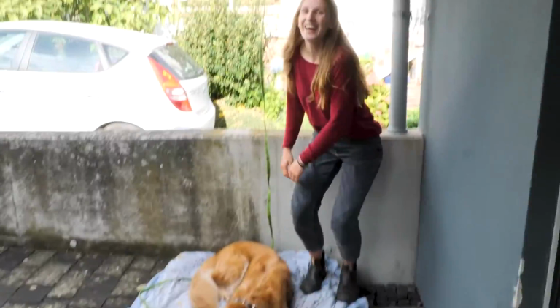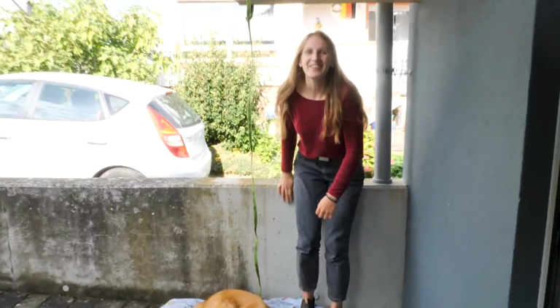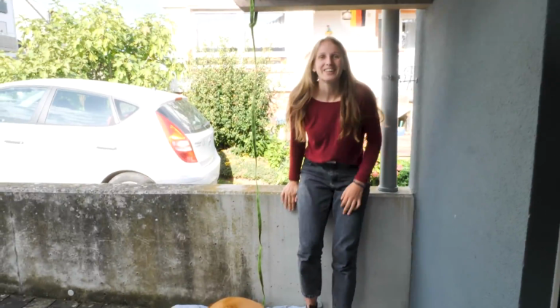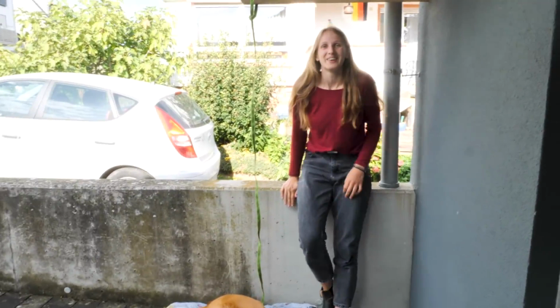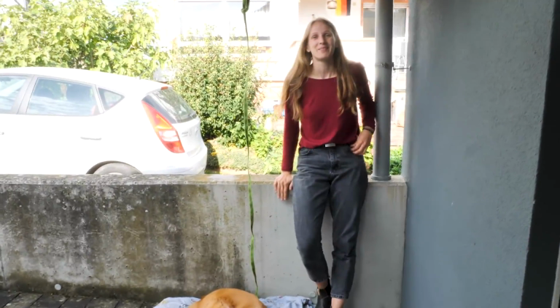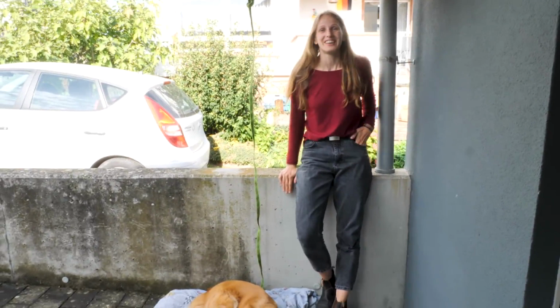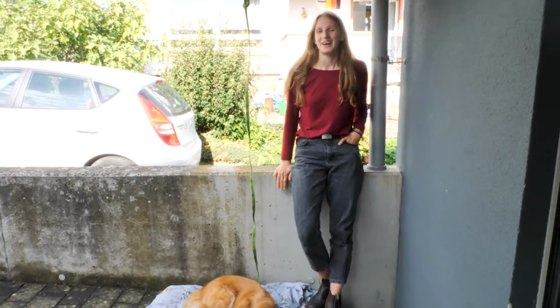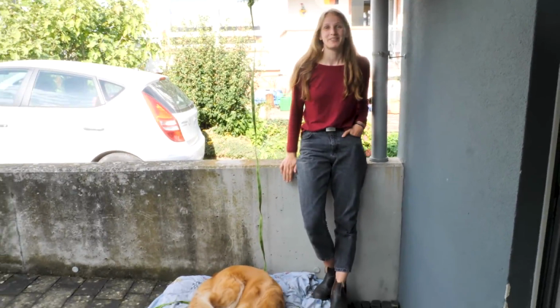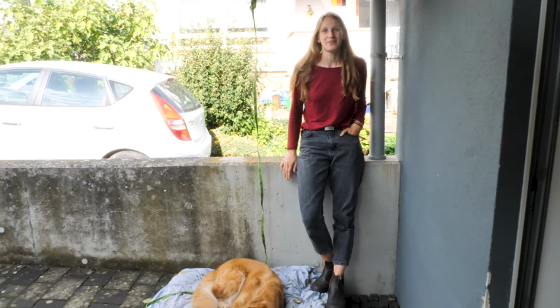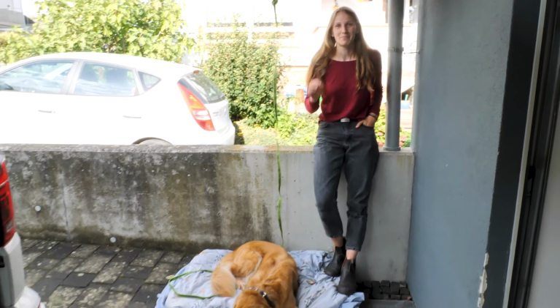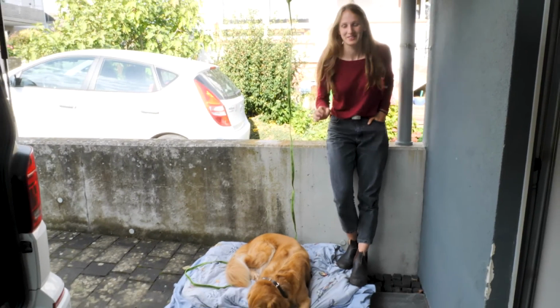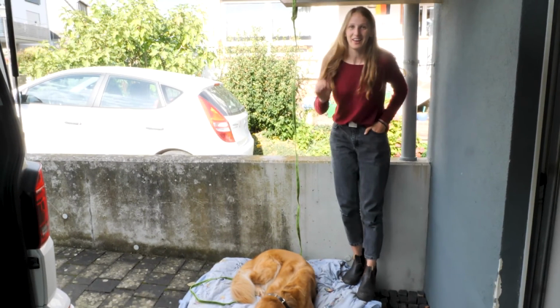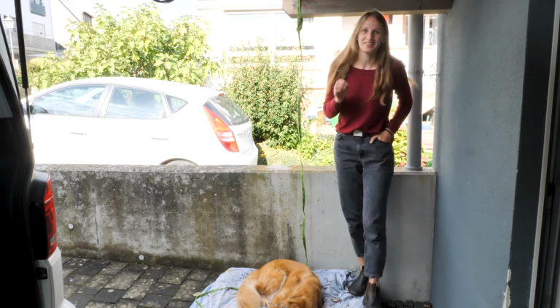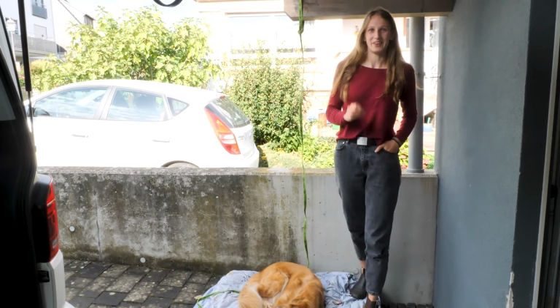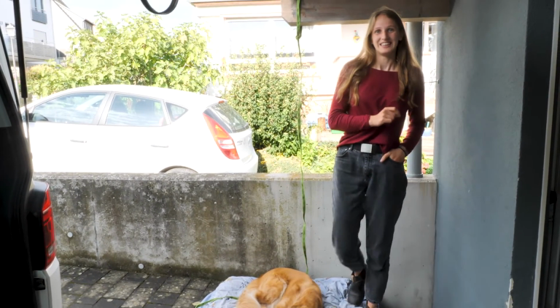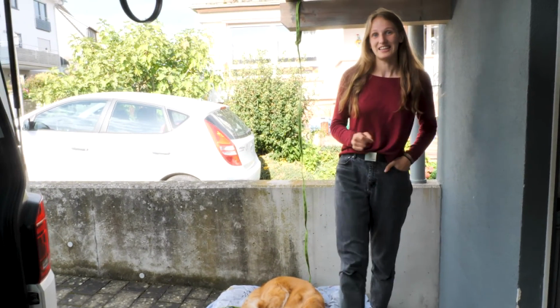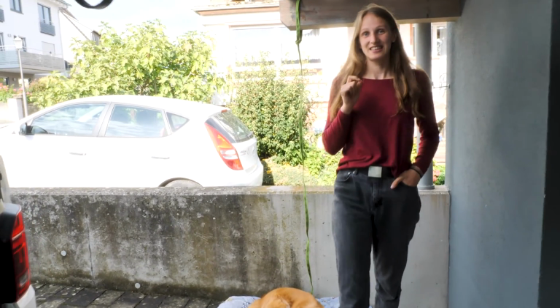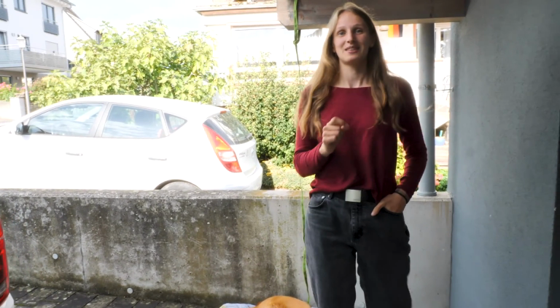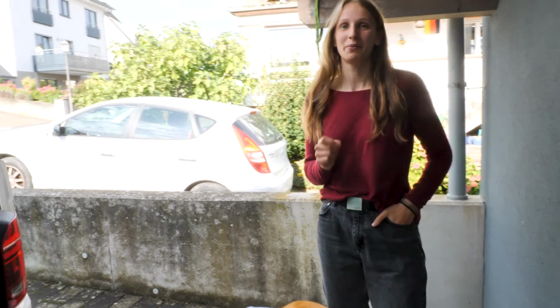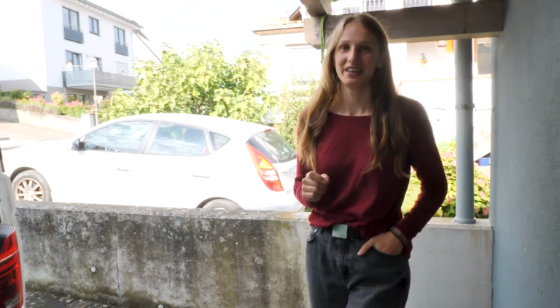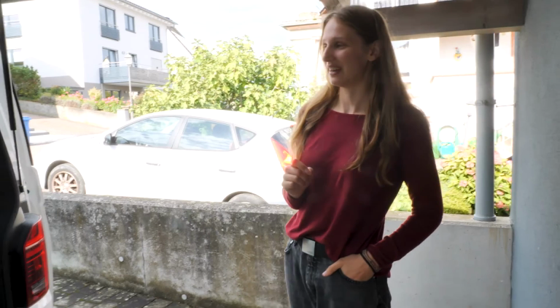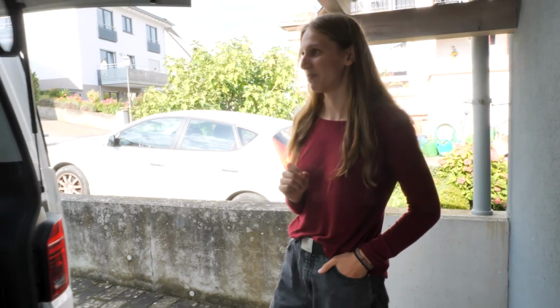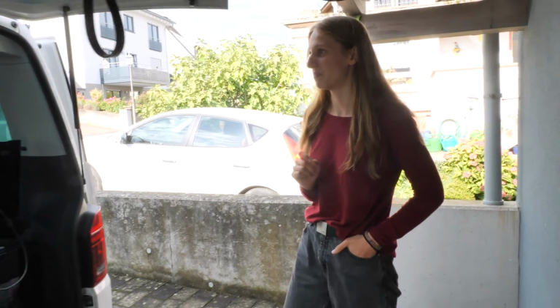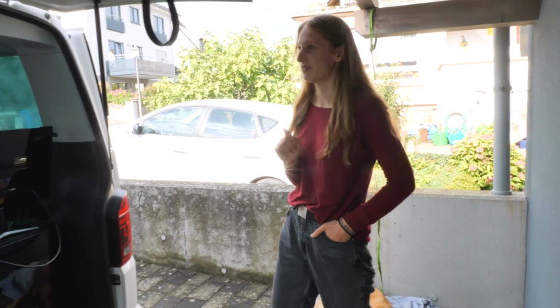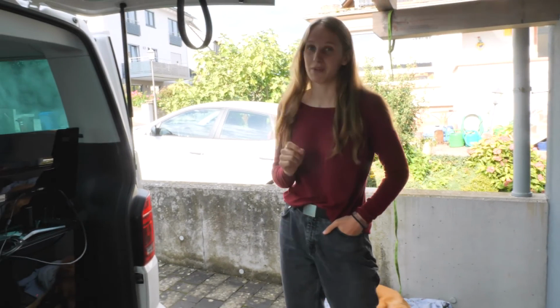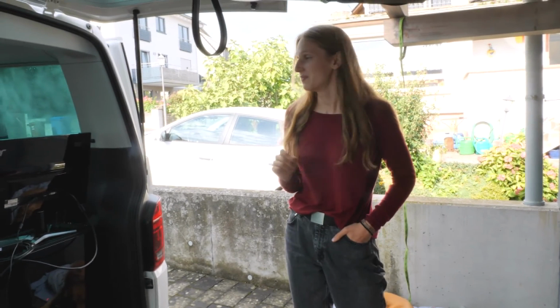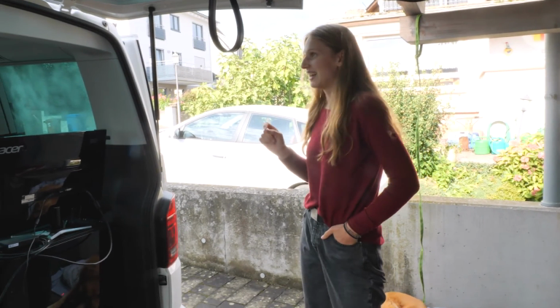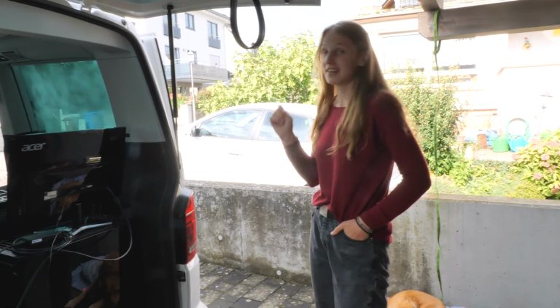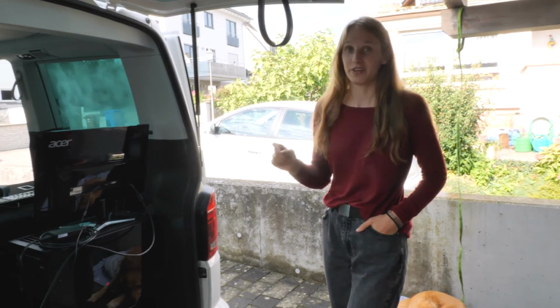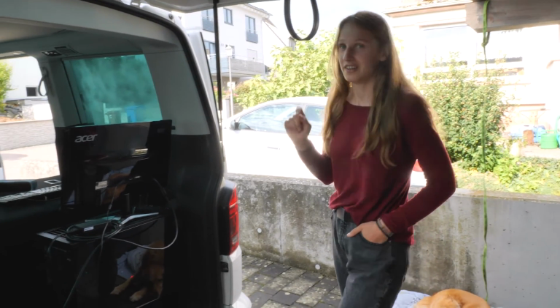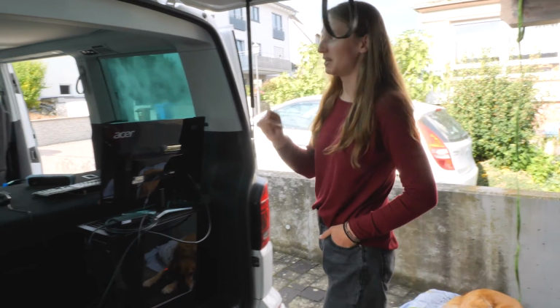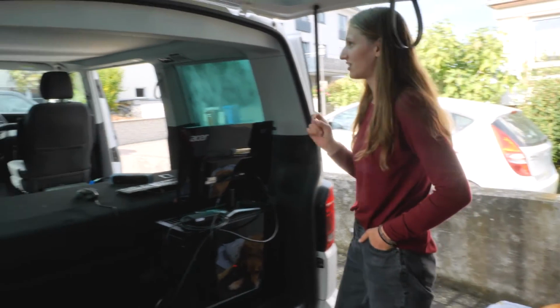Hey everybody, welcome back. Today we are about to scan our second van. It's a T6.1 from VW — it's a California, the Beach Edition.